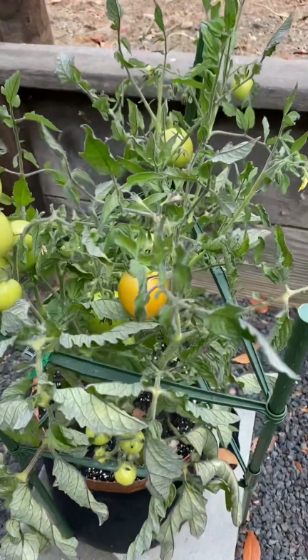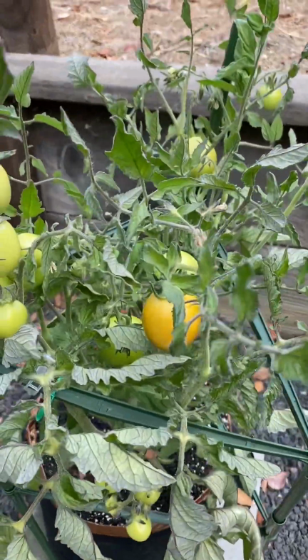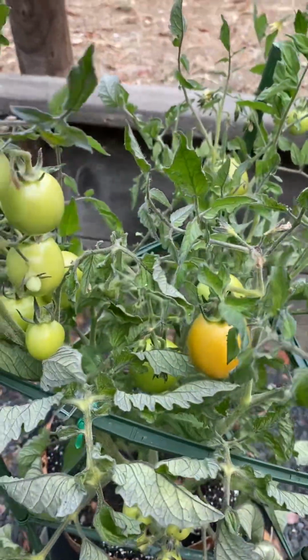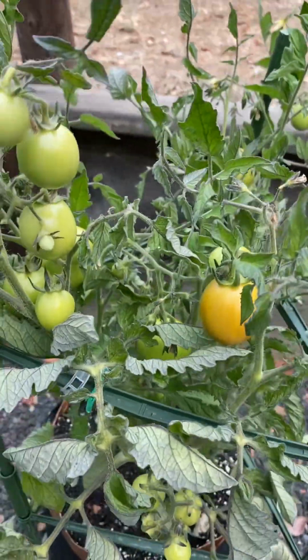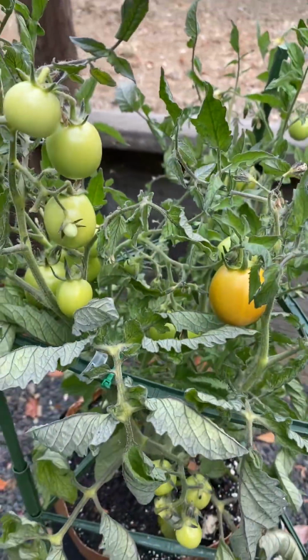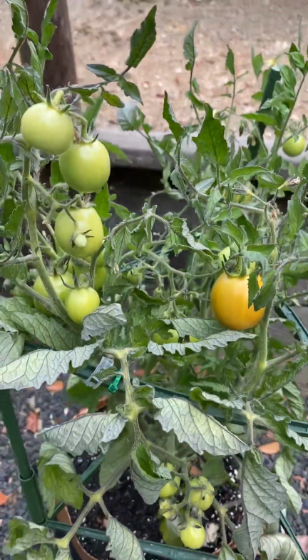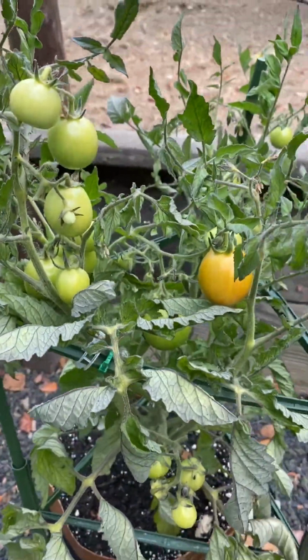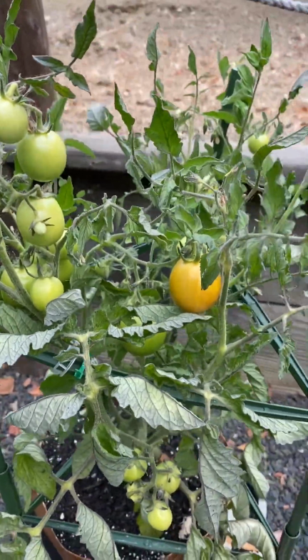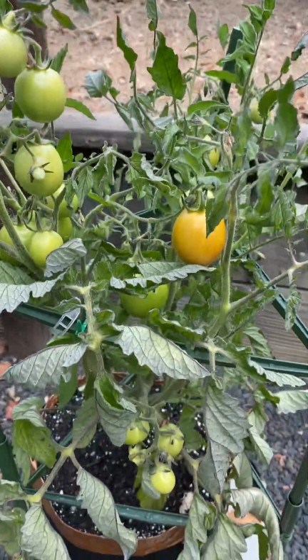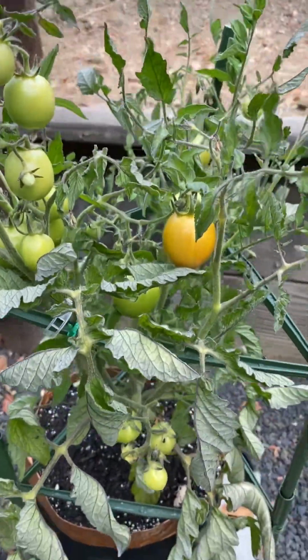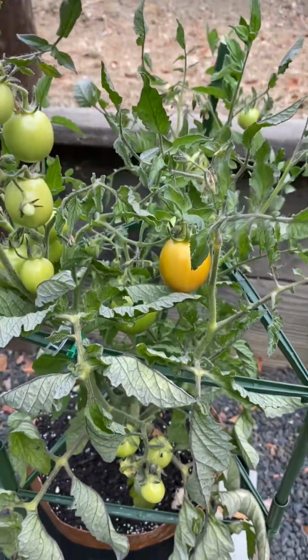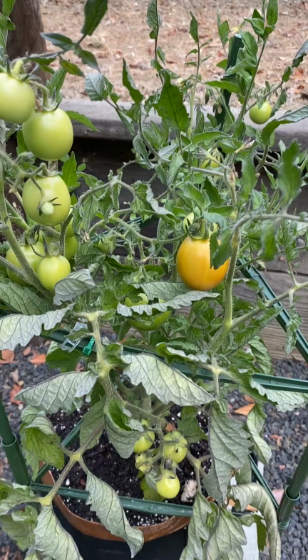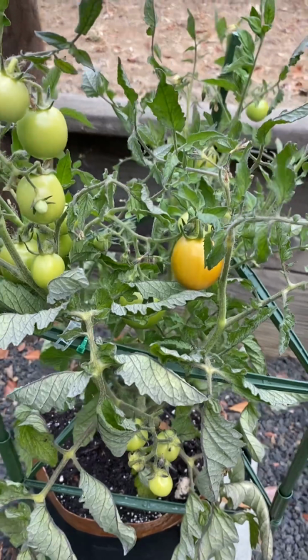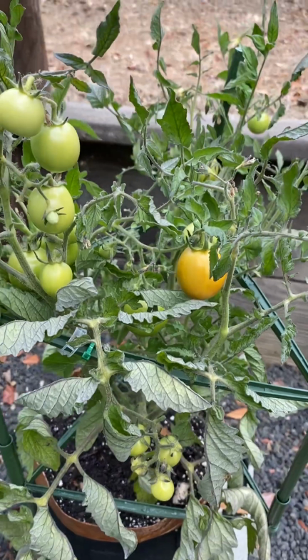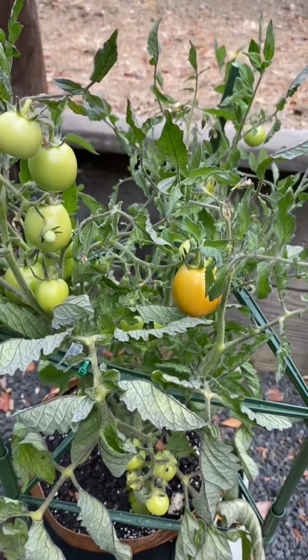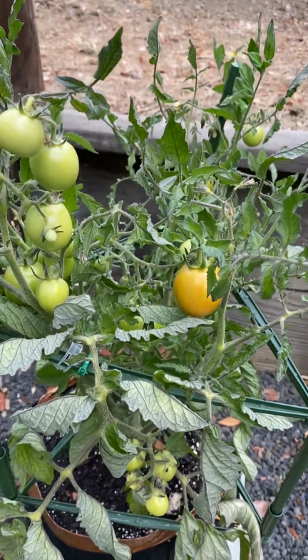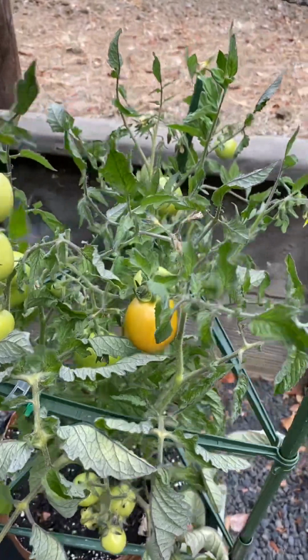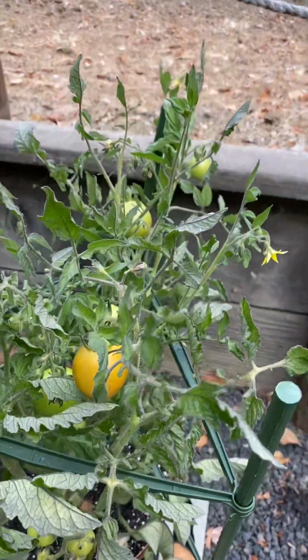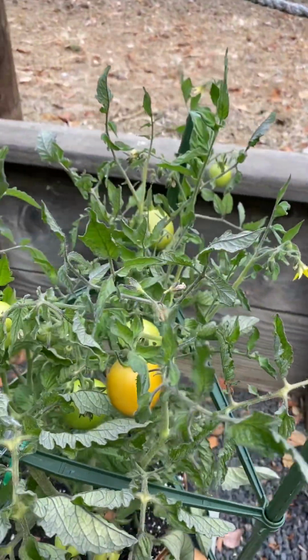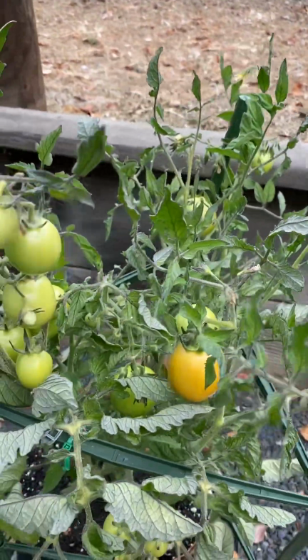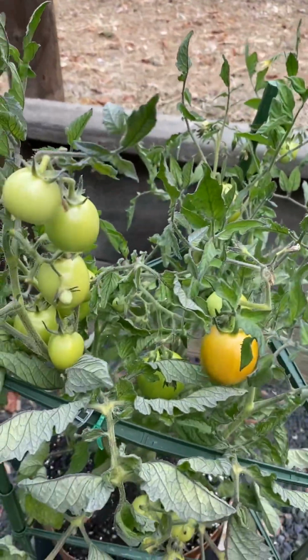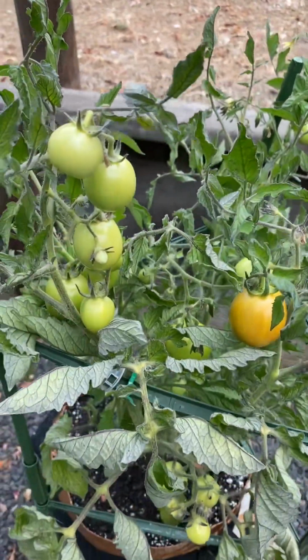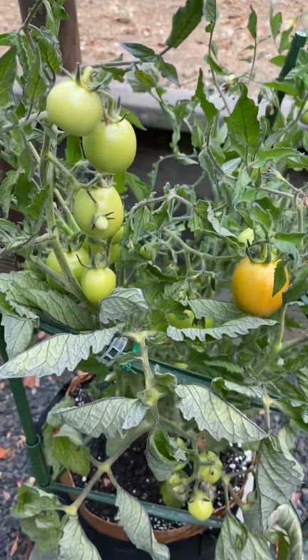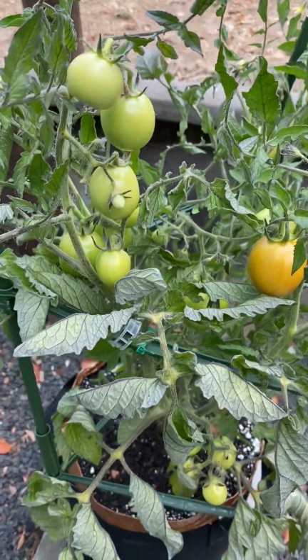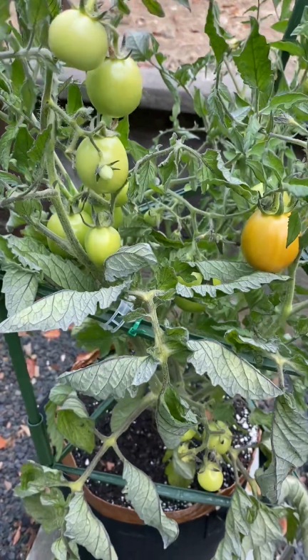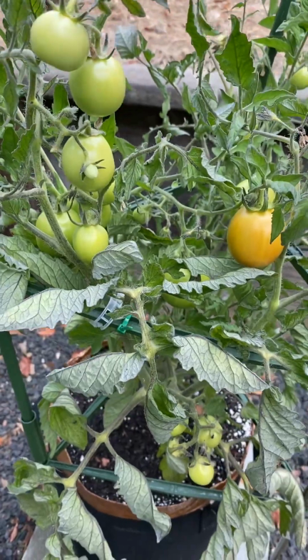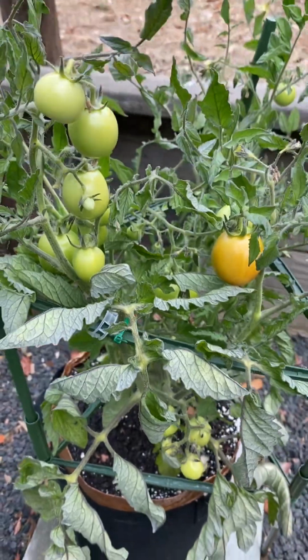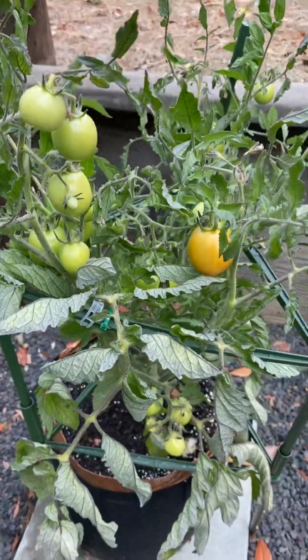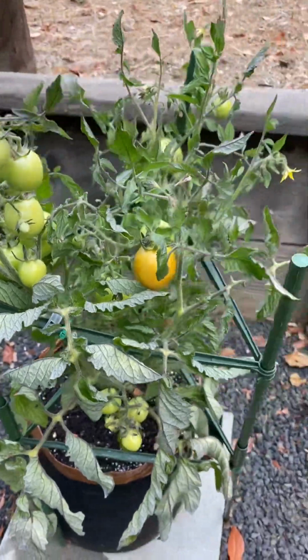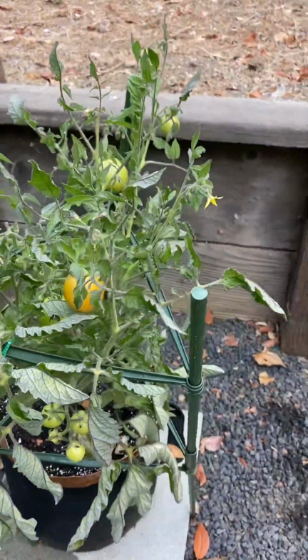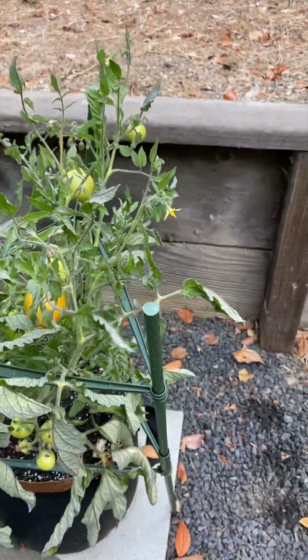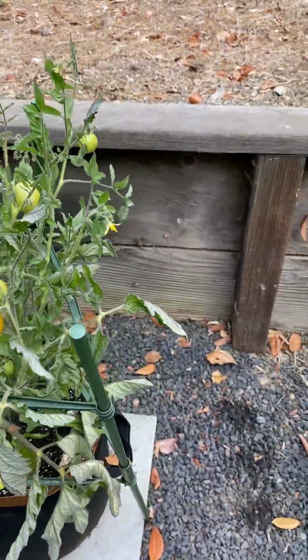This was my Roma tomatoes. I've pulled off maybe five ripe ones so far and it's doing pretty good still. I don't expect any more new tomatoes to grow — it's getting towards the end of the season.